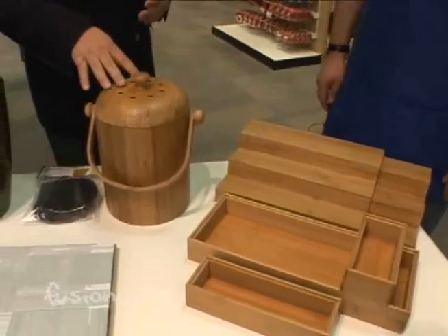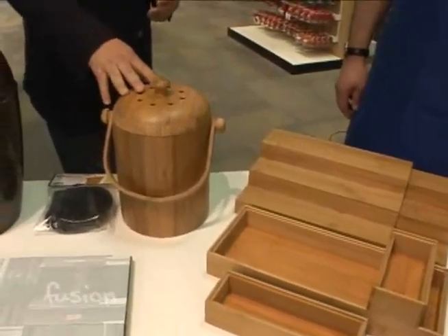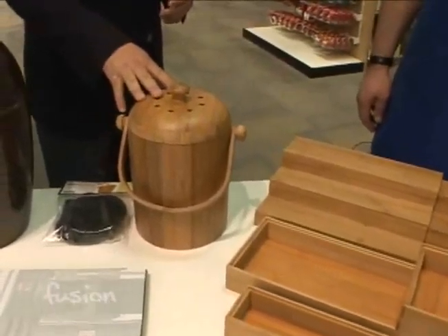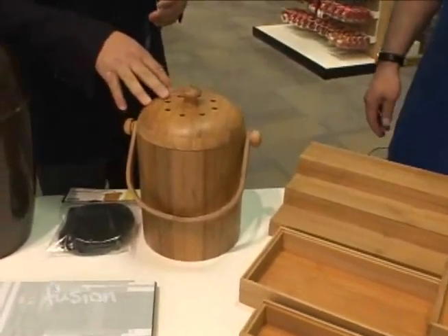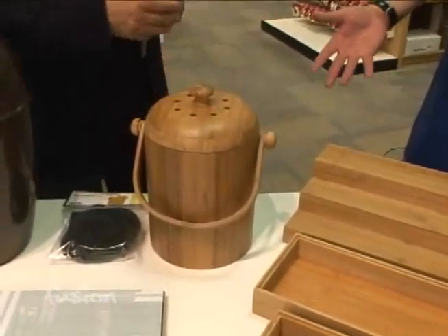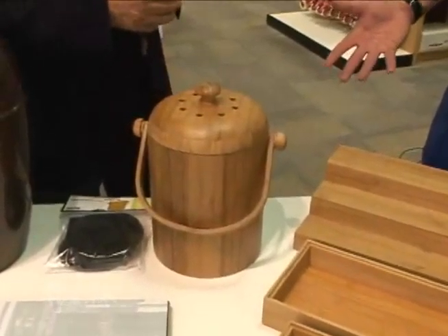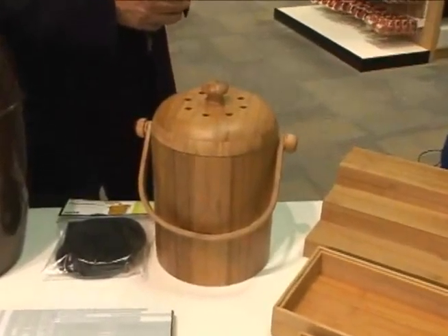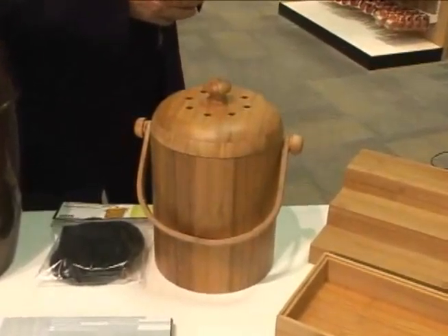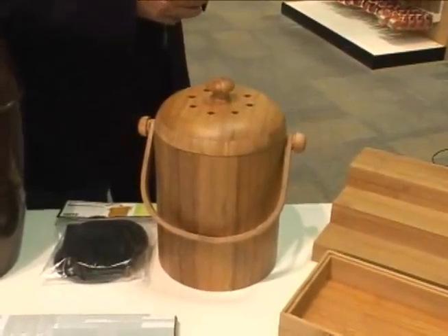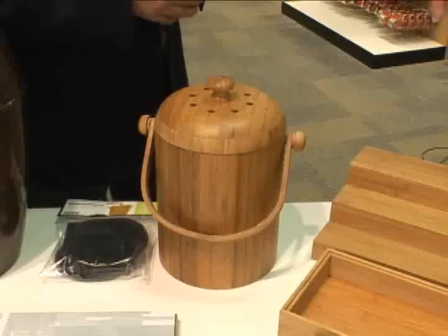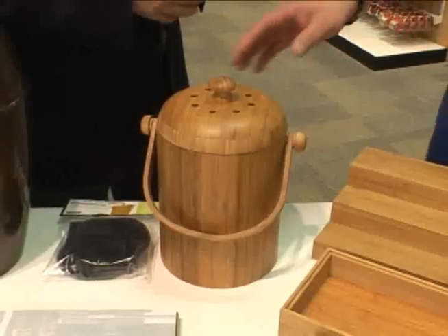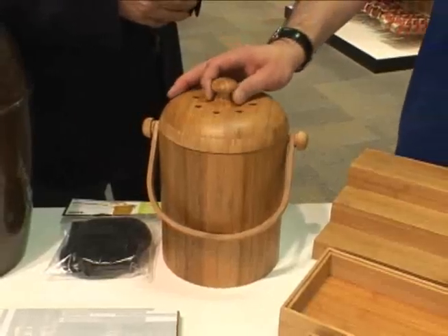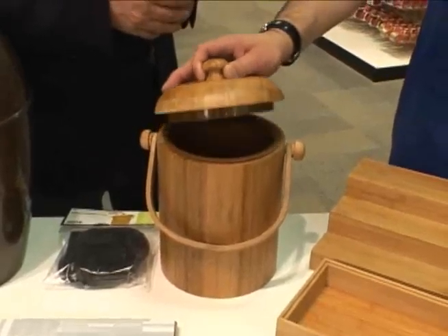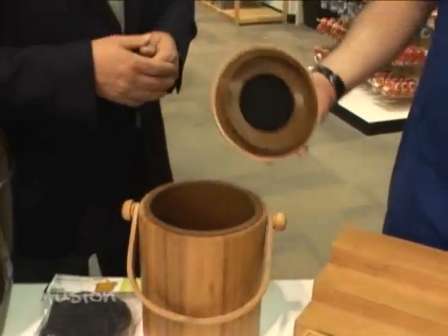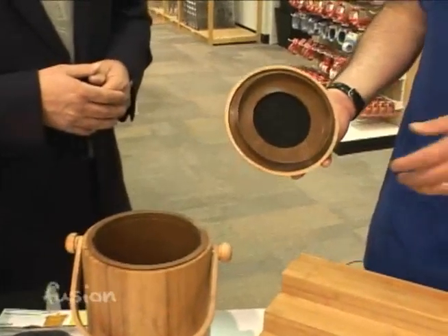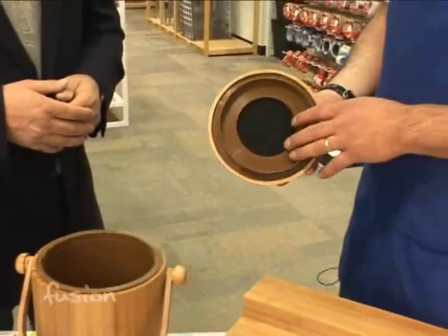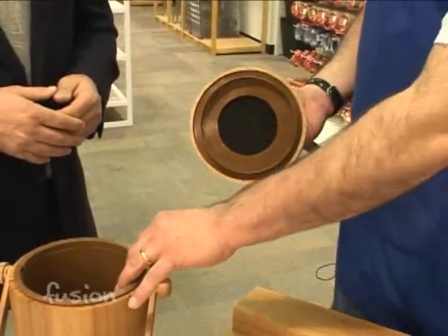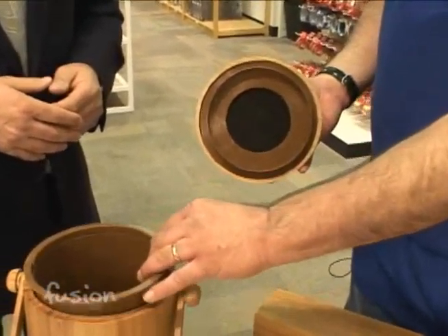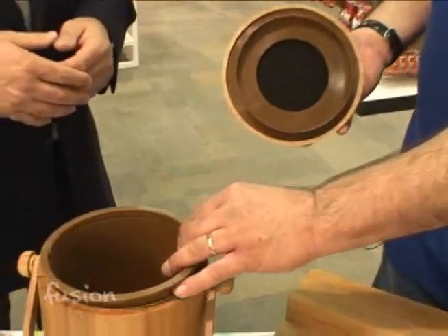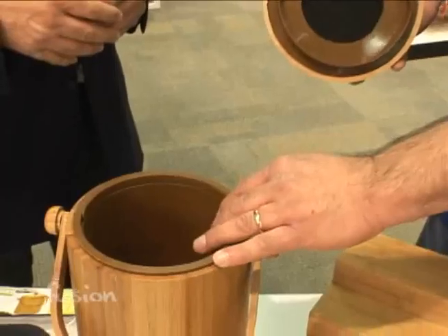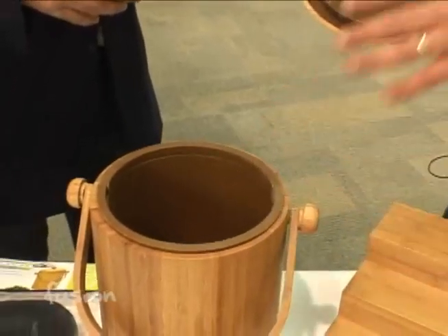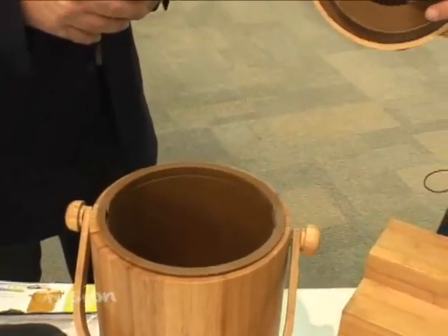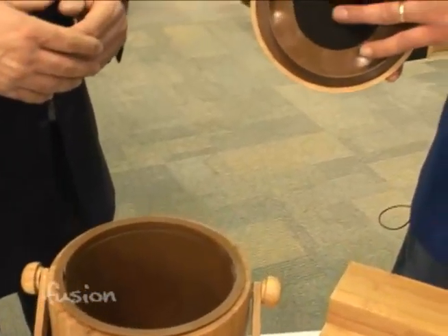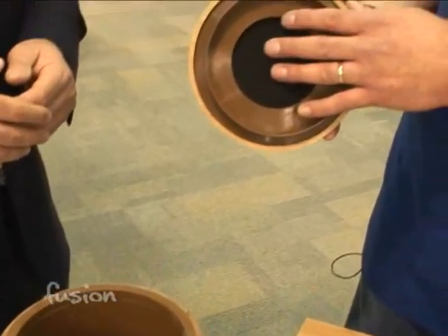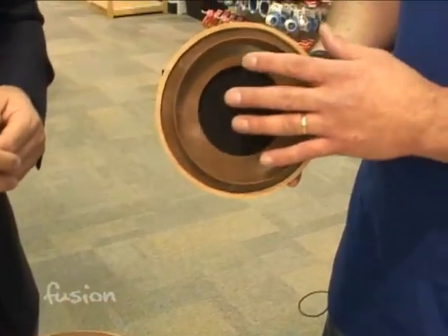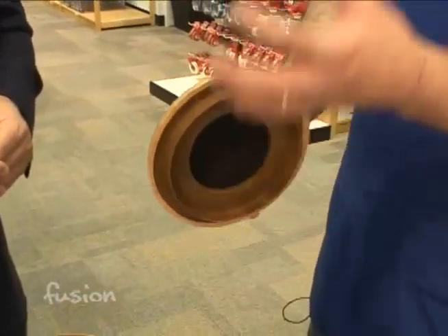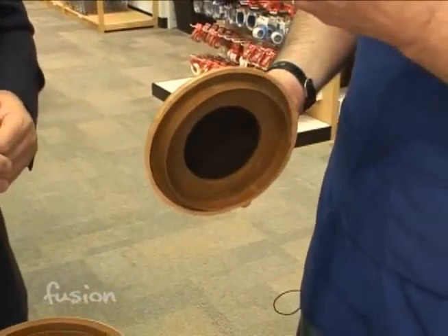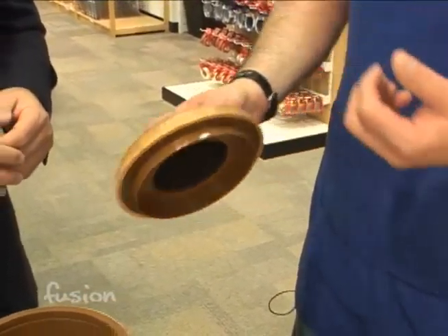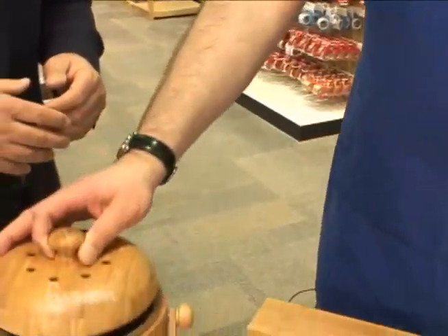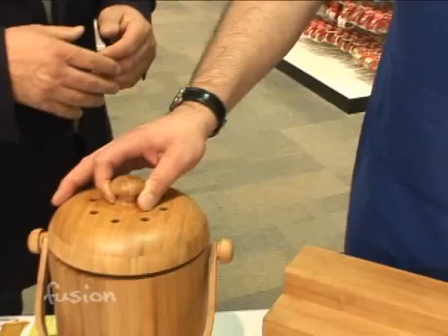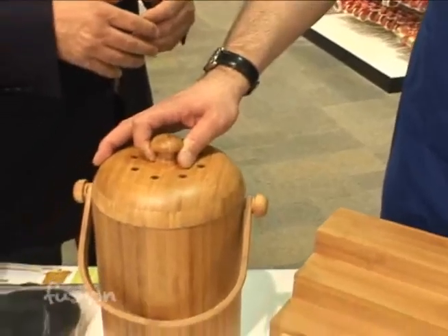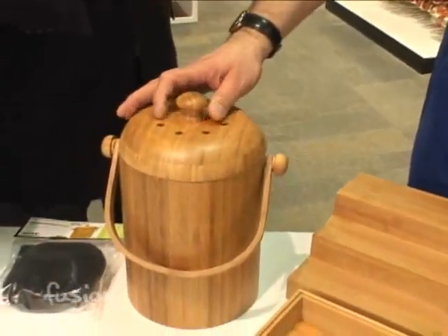Composting. A lot of people are composting now in their kitchen but don't like the smell. The nice thing about our bamboo composting bin is it does have a plastic liner, and it also has a charcoal insert so that it absorbs the odors so you don't smell those in your kitchen.